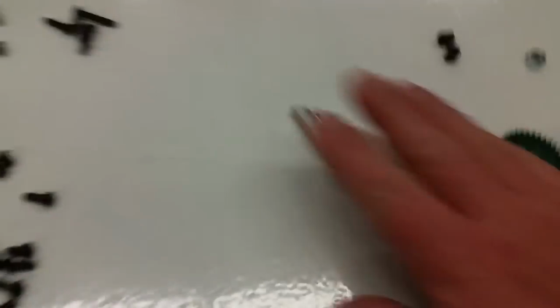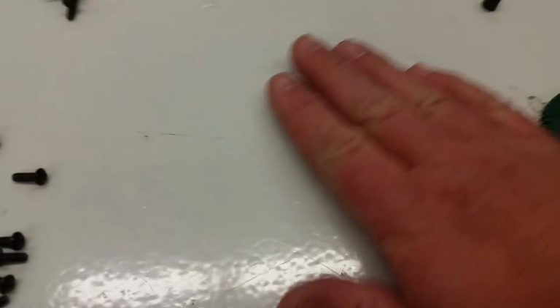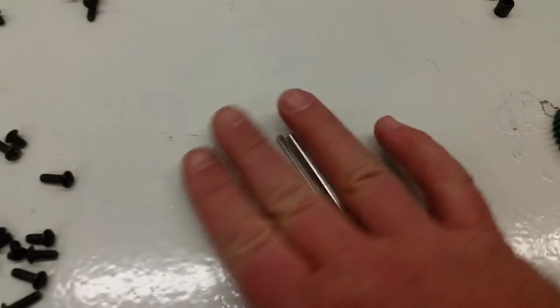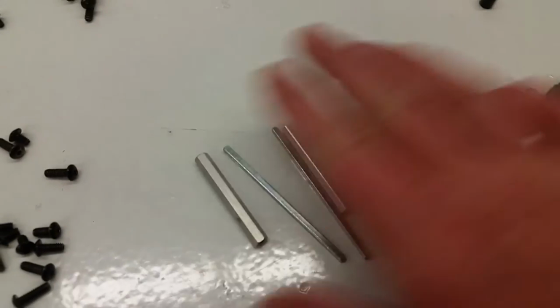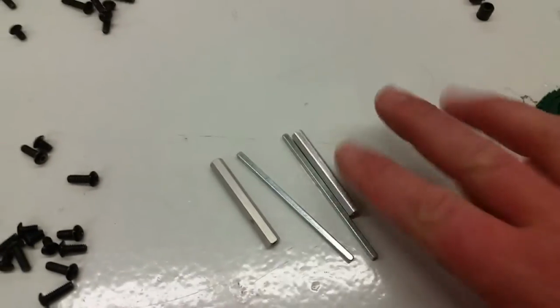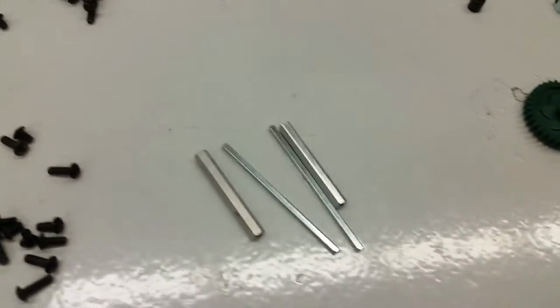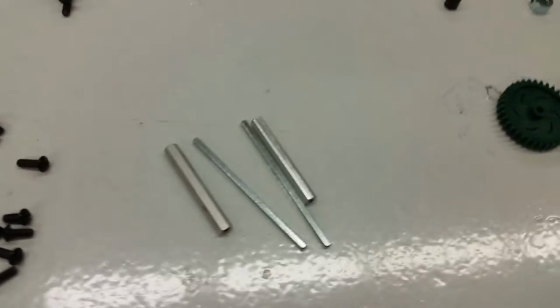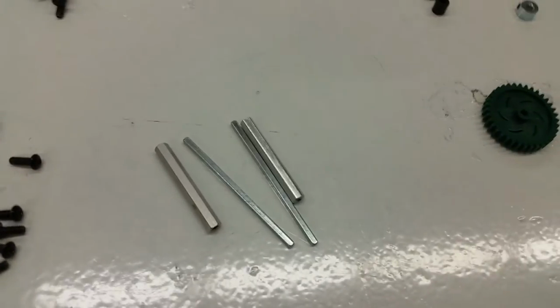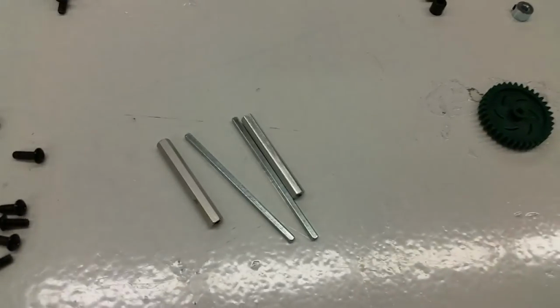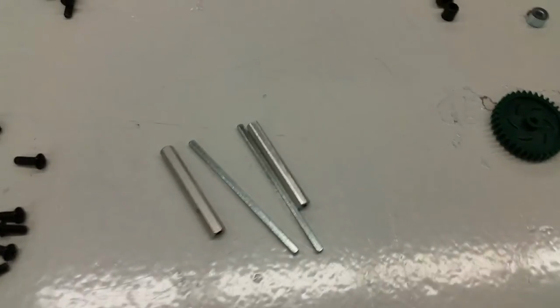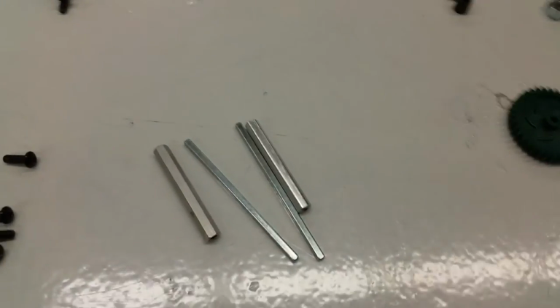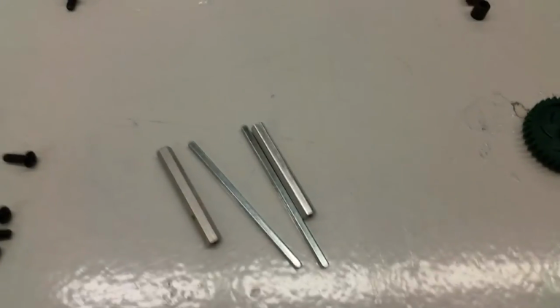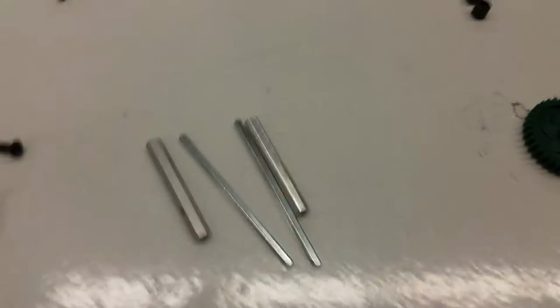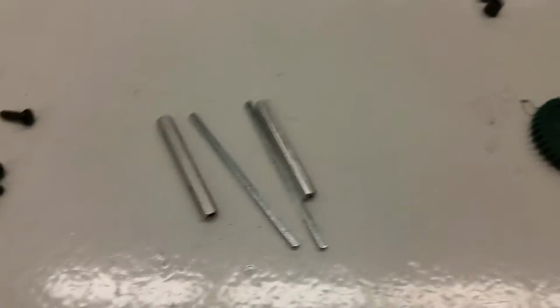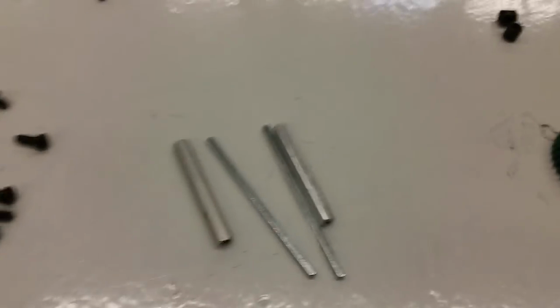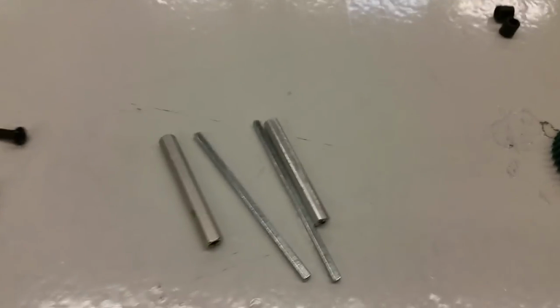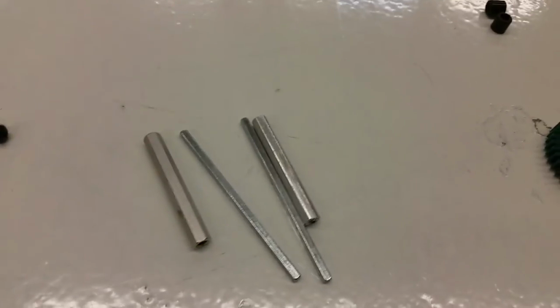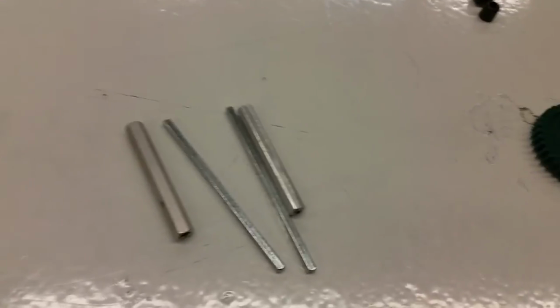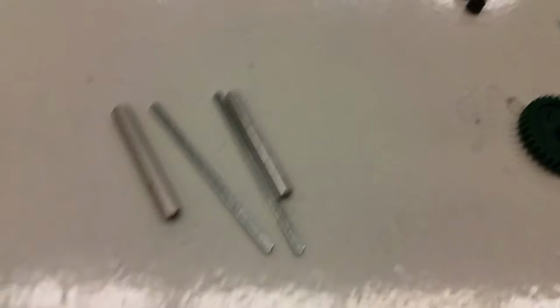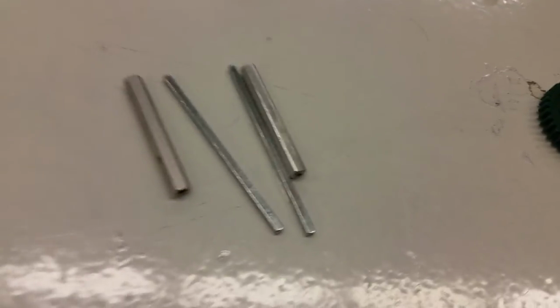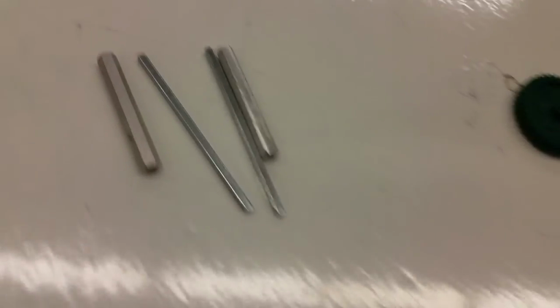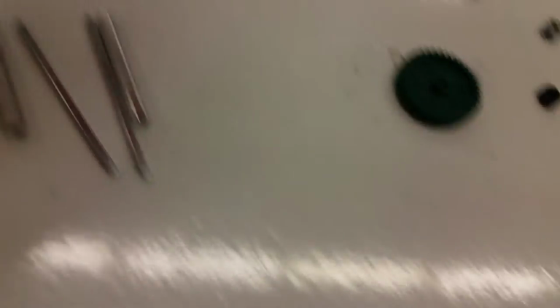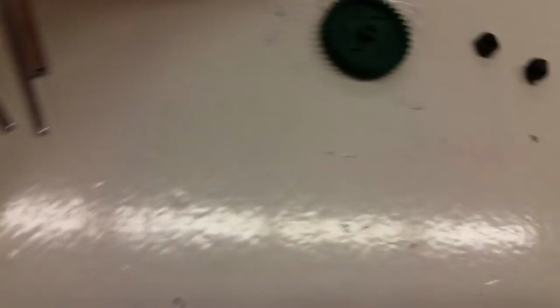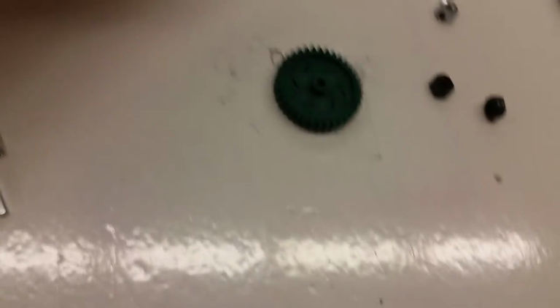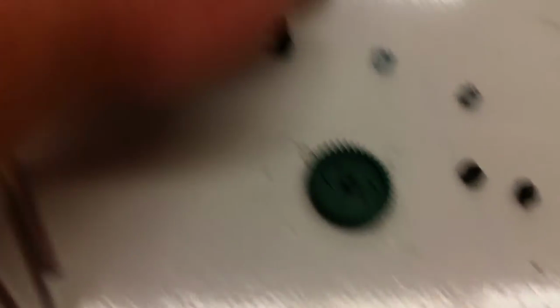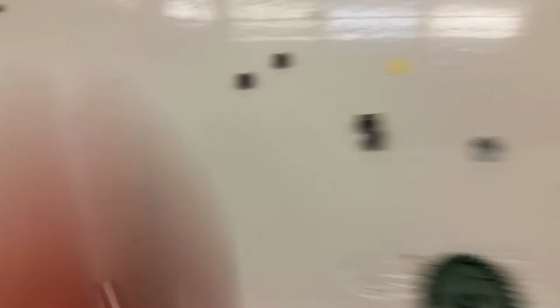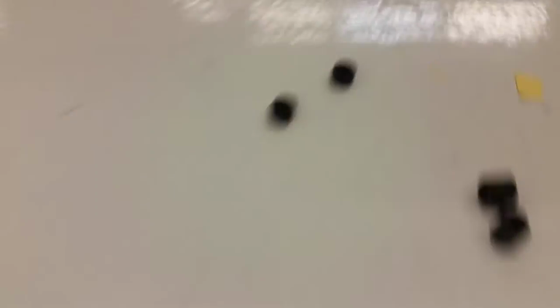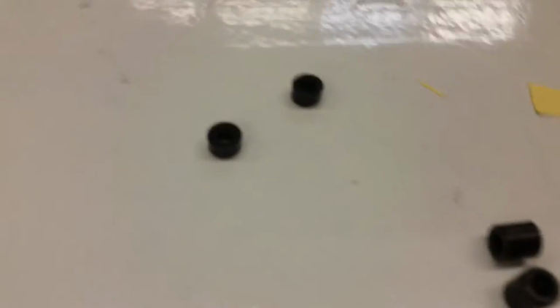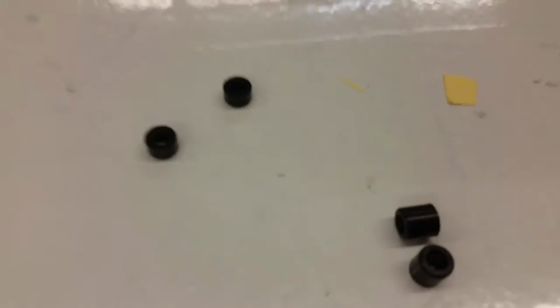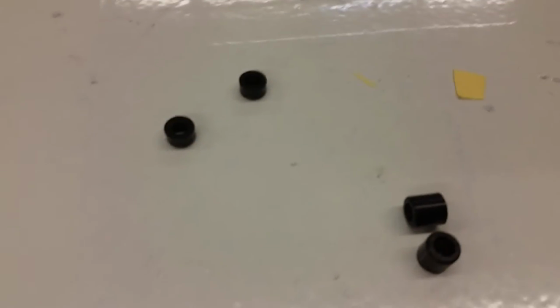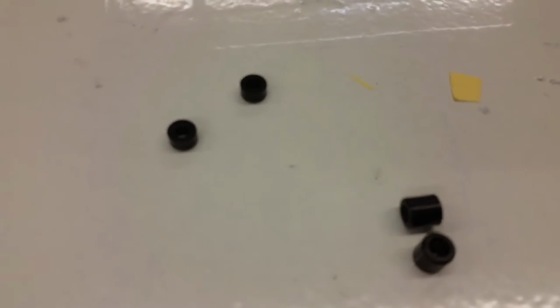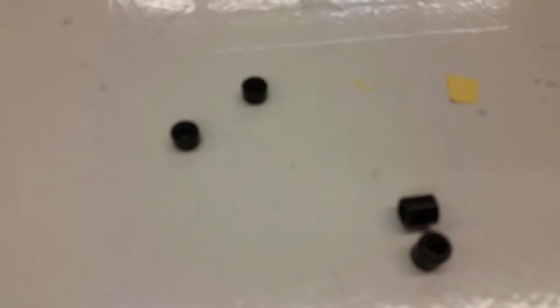You will need some standoffs and some shafts. Standoffs keep things strong; shafts turn the motors. Some spacers, which are these pieces right here.